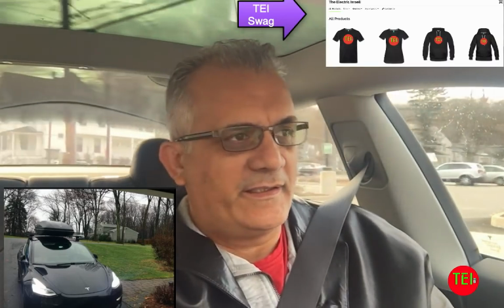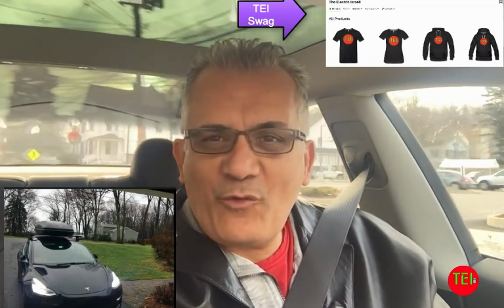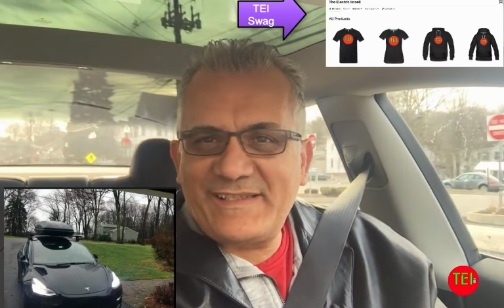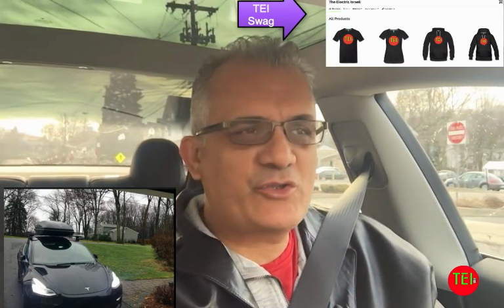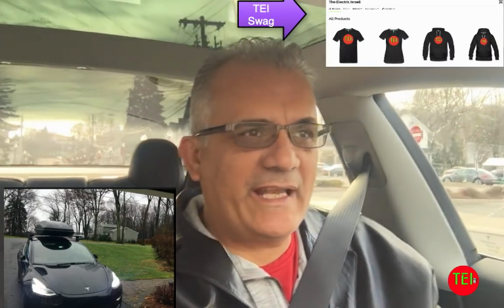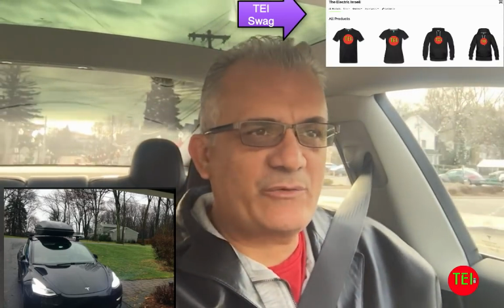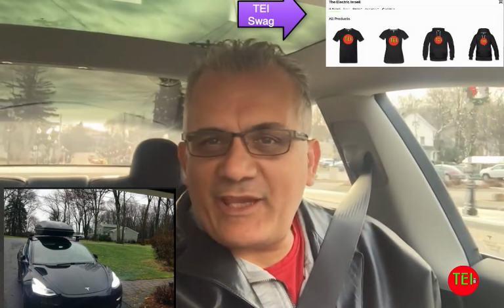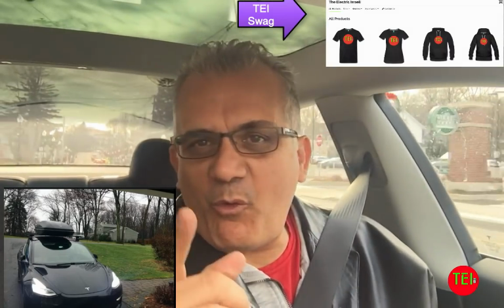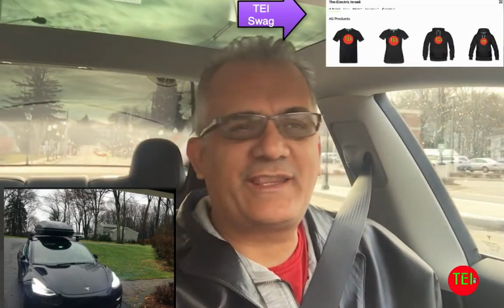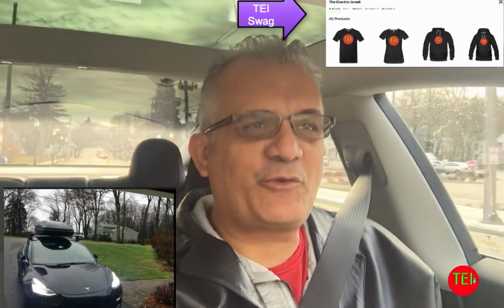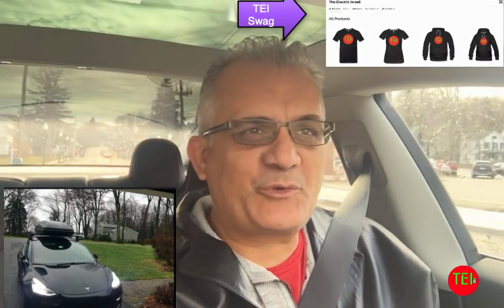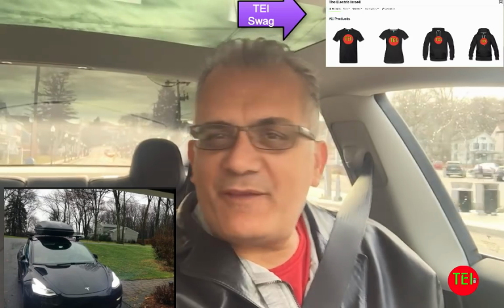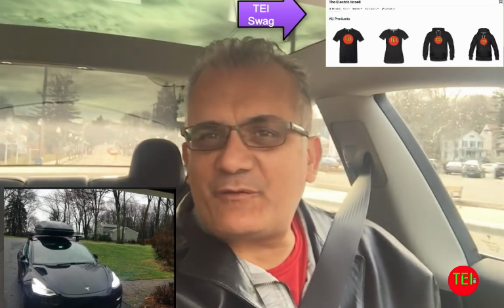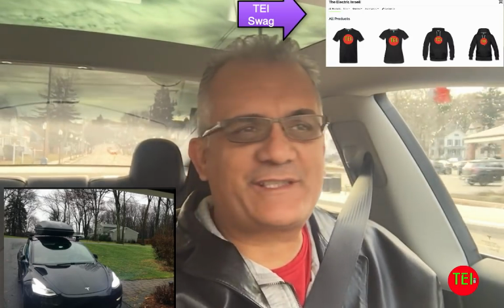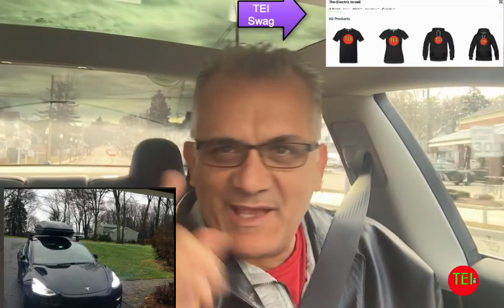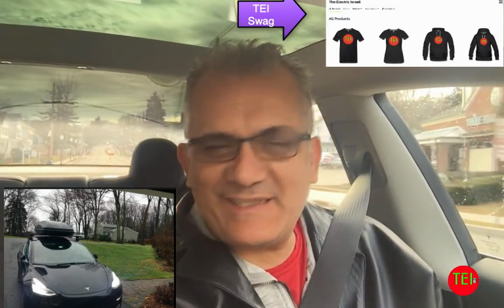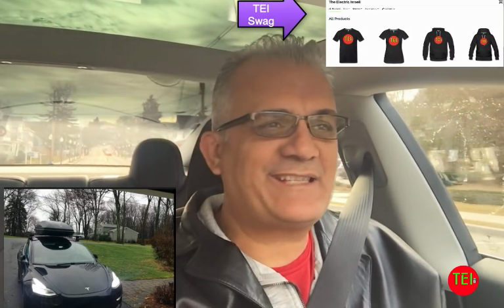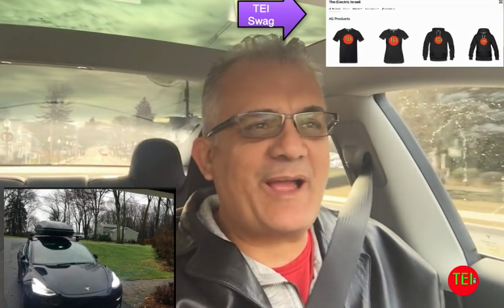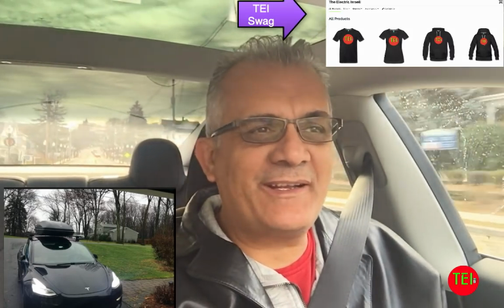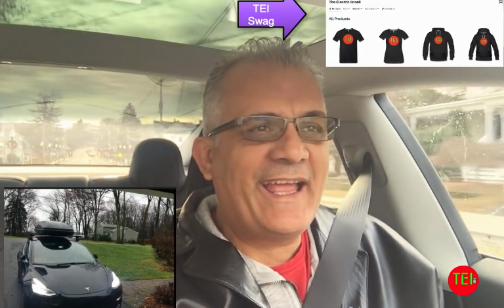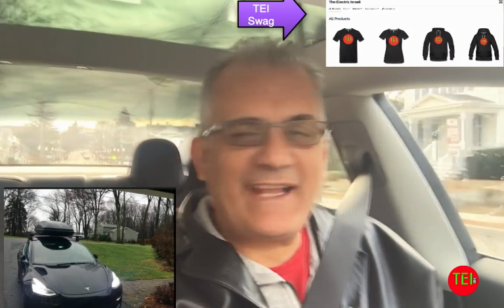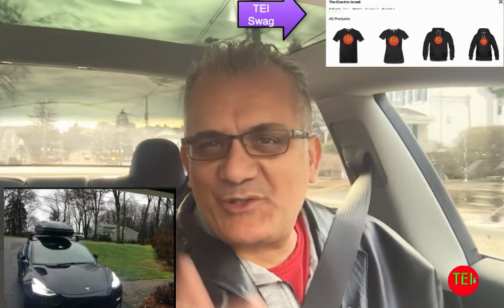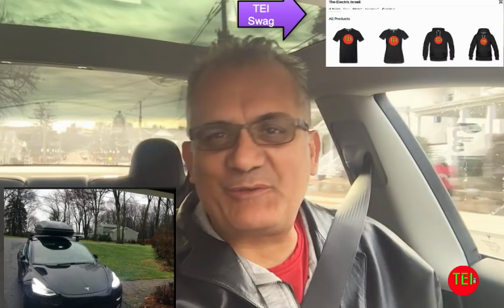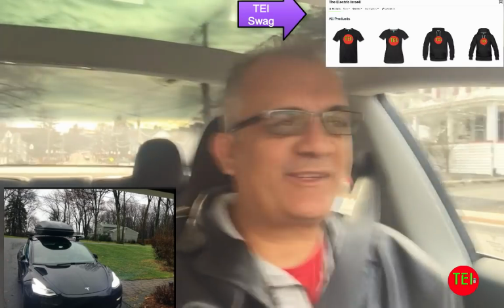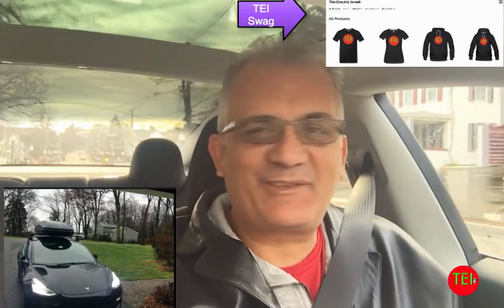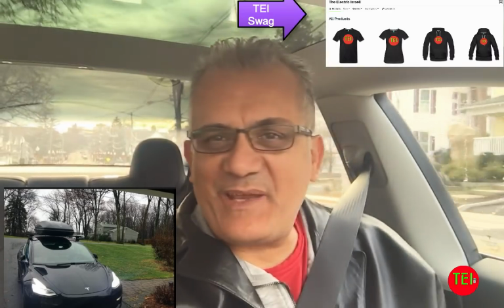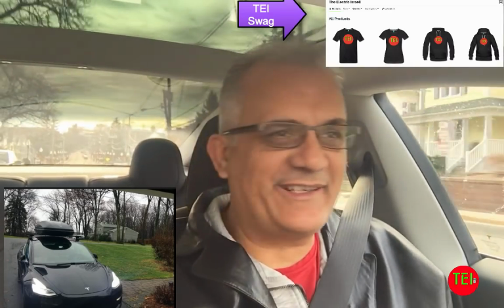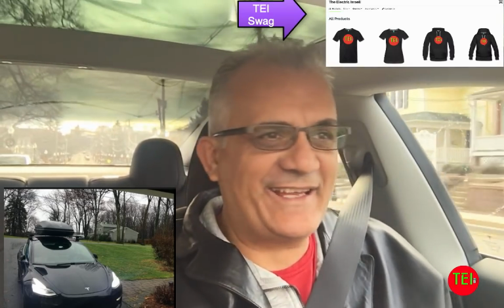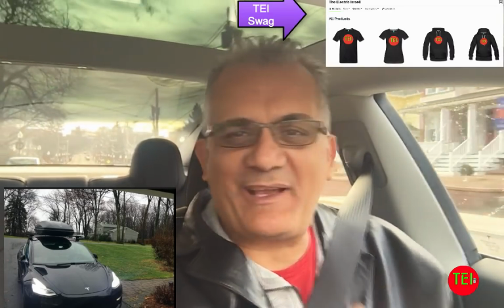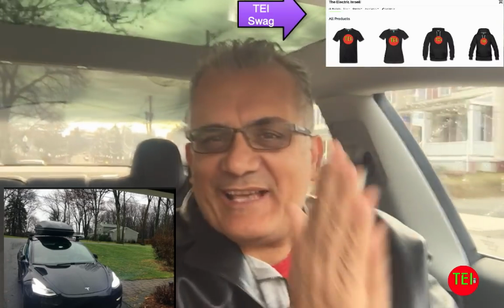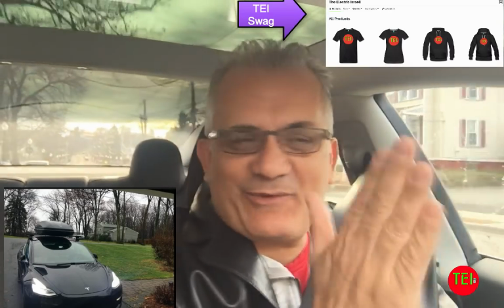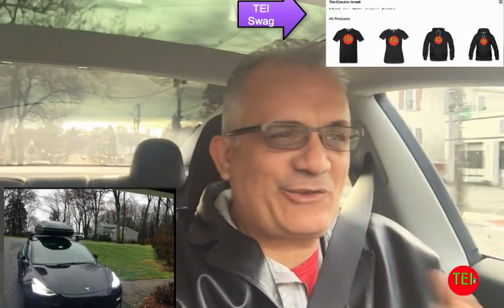Hello everyone, this is Boshe, the Electric Israeli. Thank you for watching and thank you for subscribing. If you're here for the first time, please hit that subscribe button. I appreciate your support through Patreon and shopping on my Electric Israeli store.